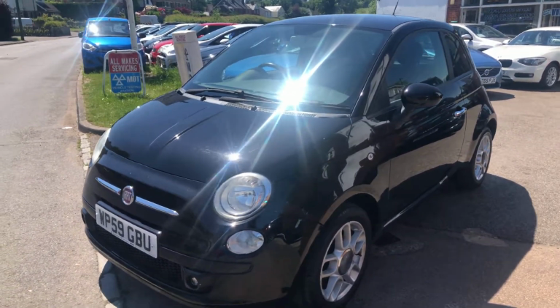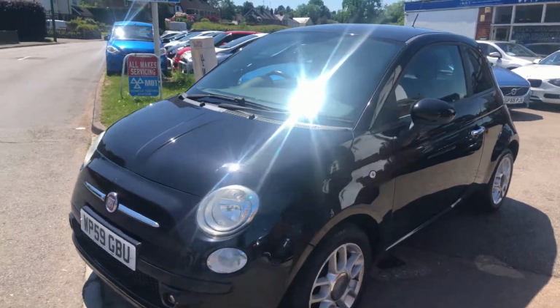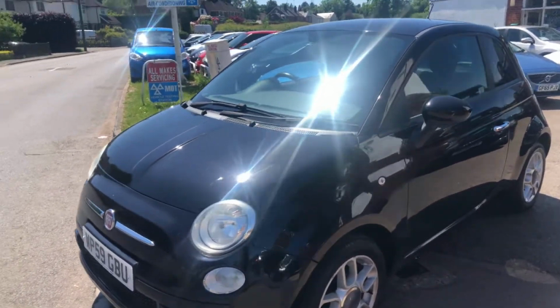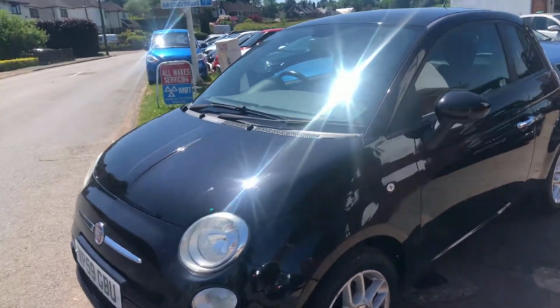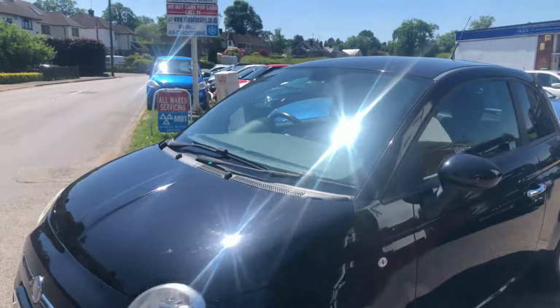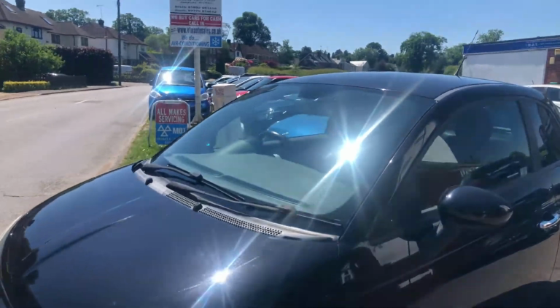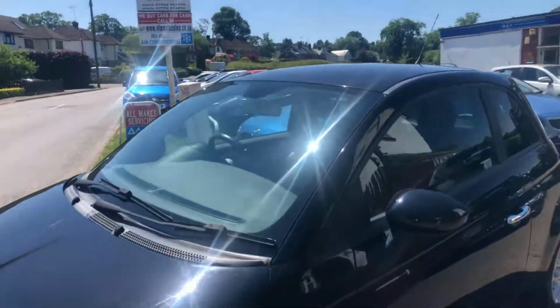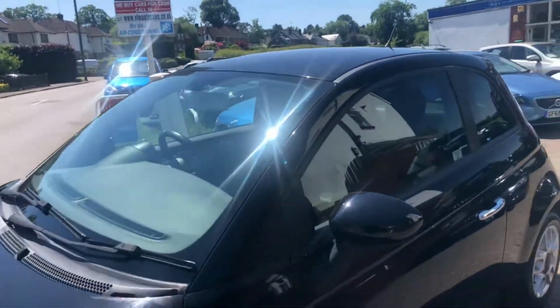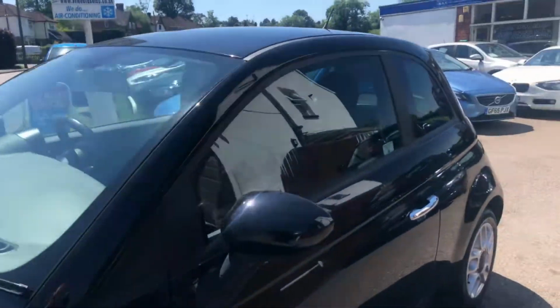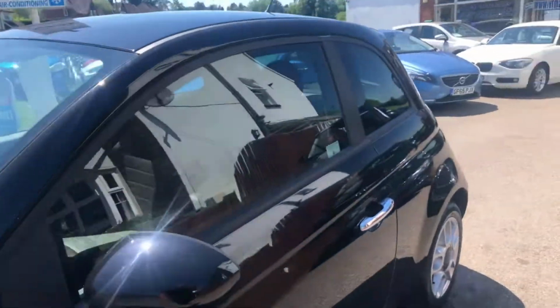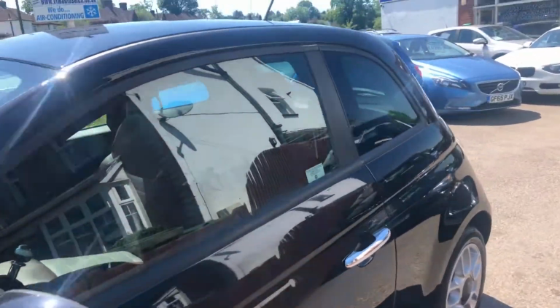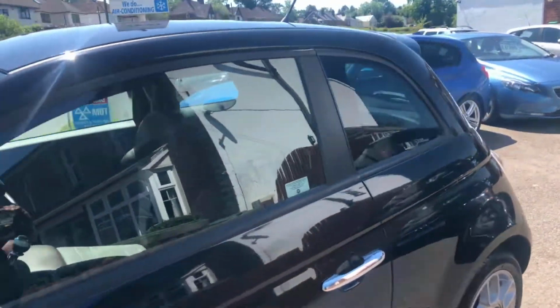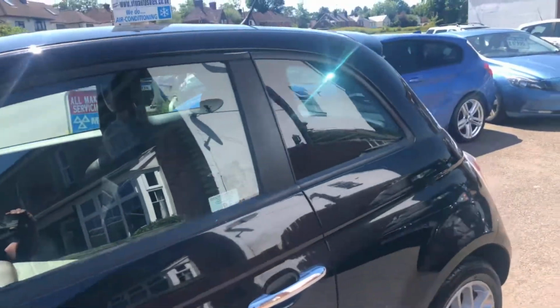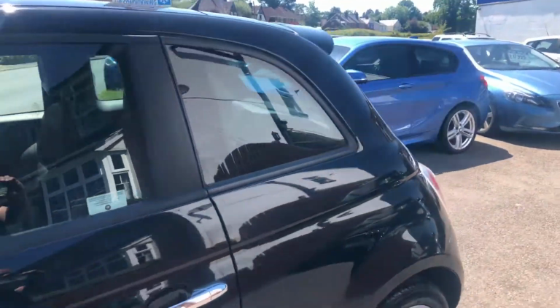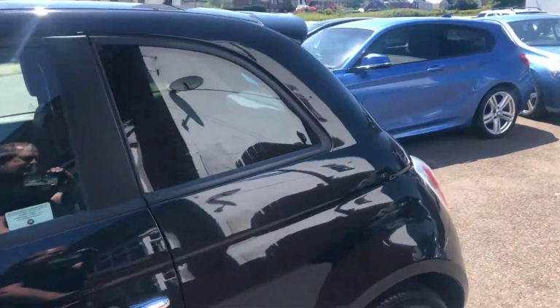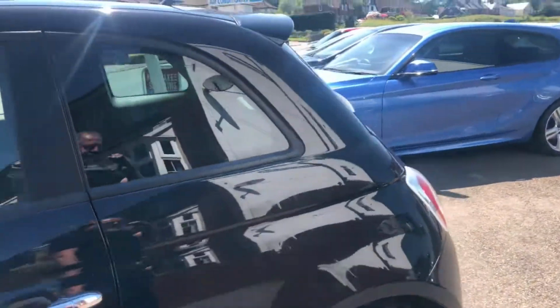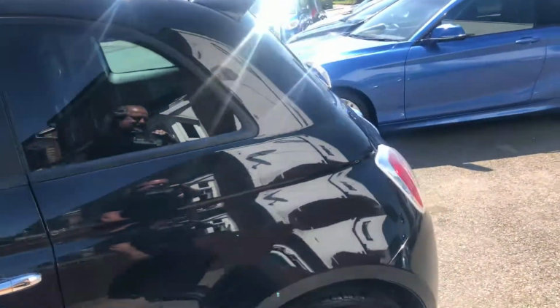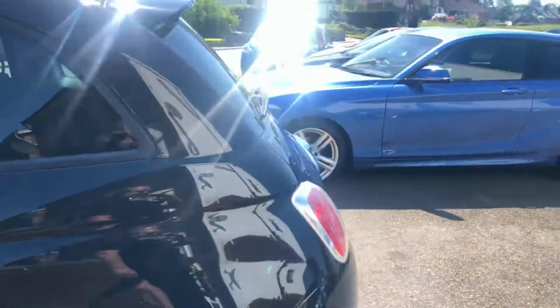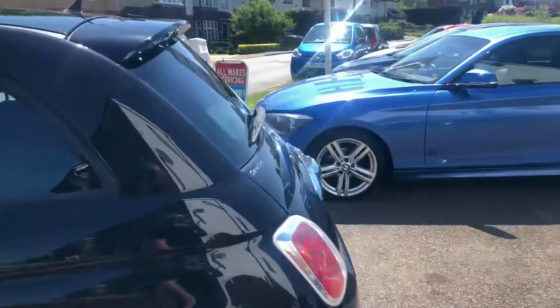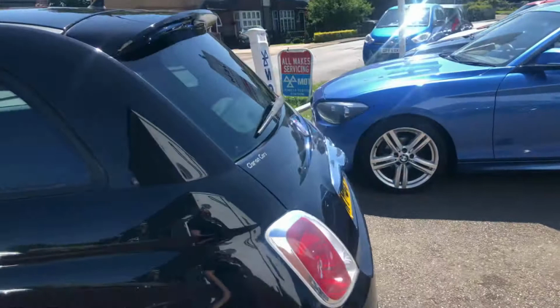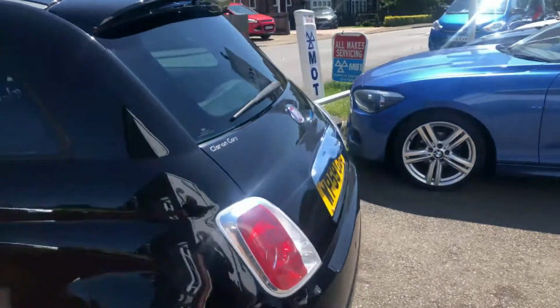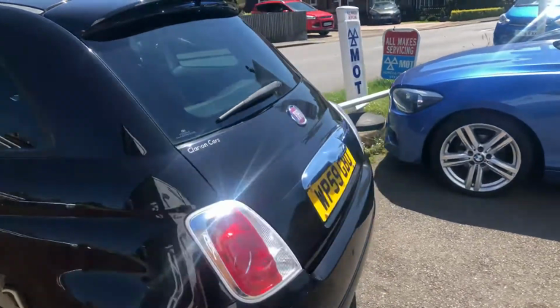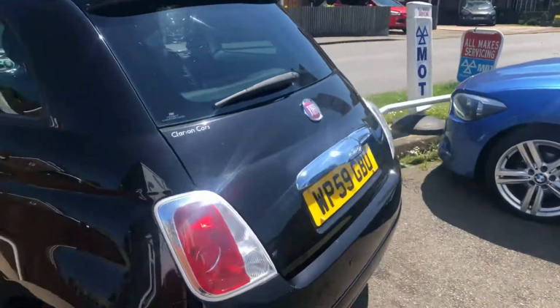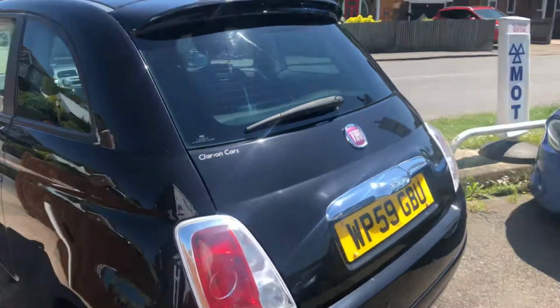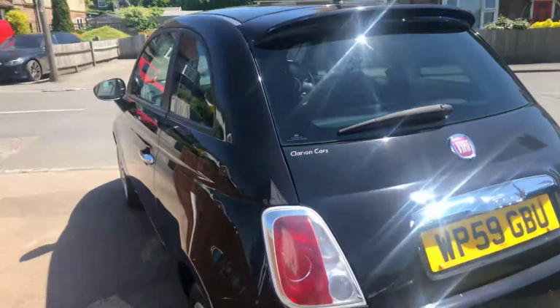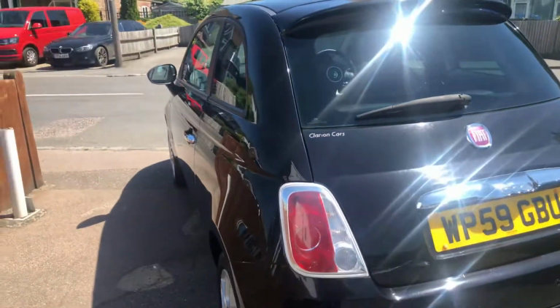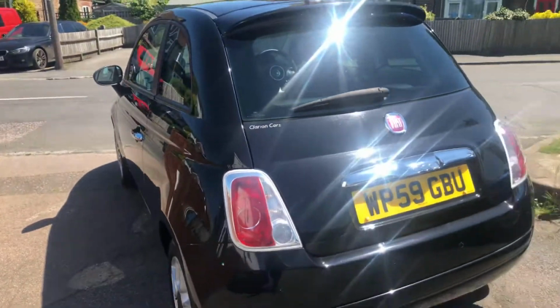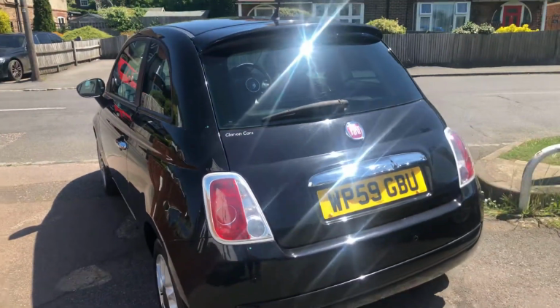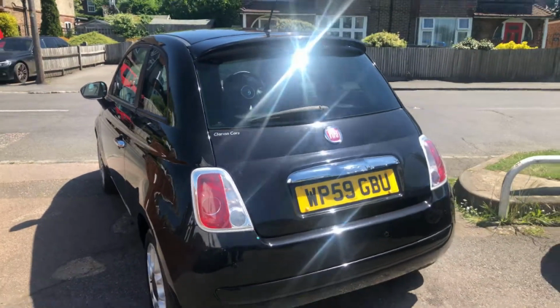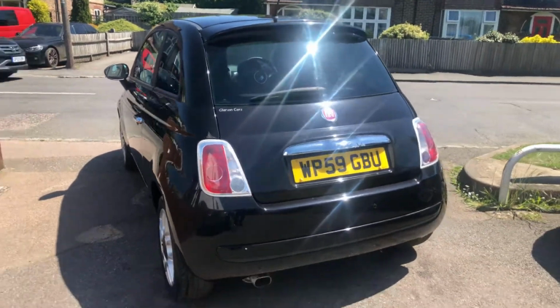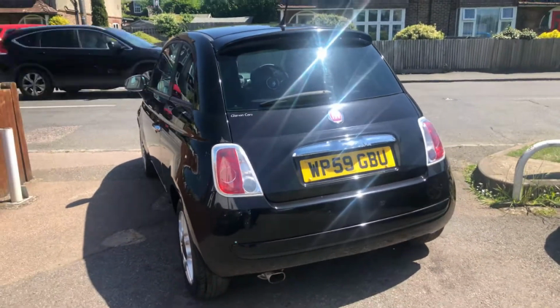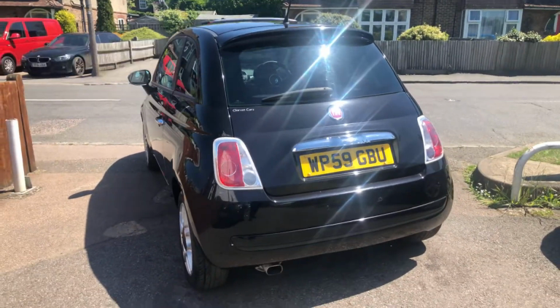Sport means alloy wheels and different seats — it doesn't actually mean a faster car. So you've got the looks, but still able to insure it.